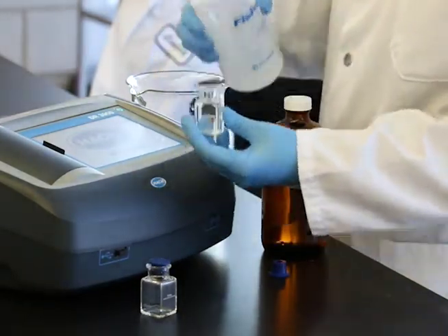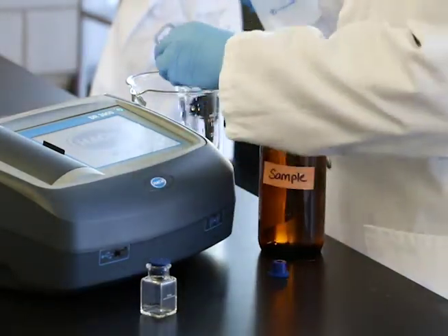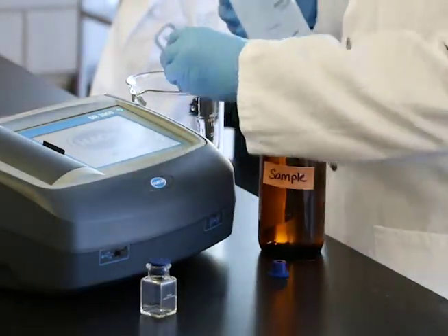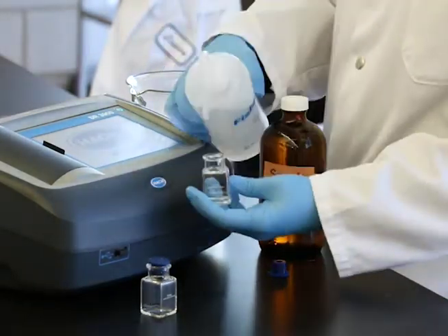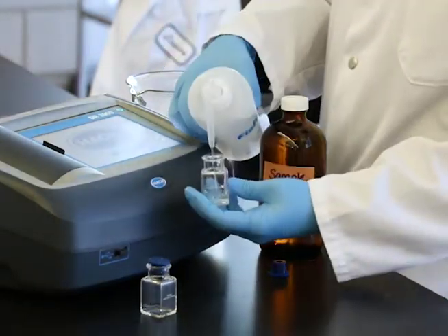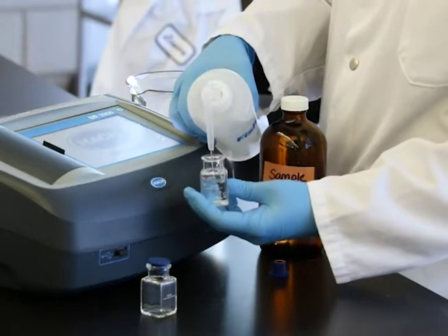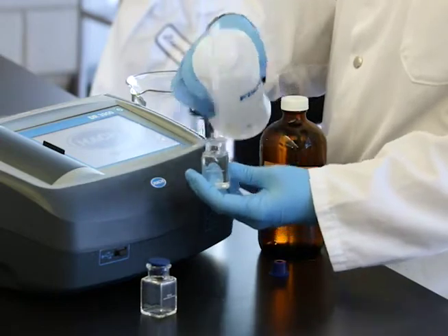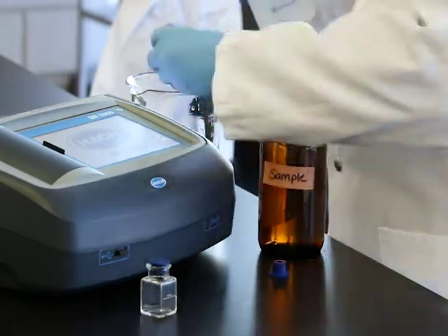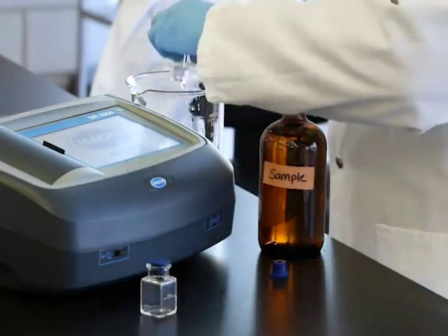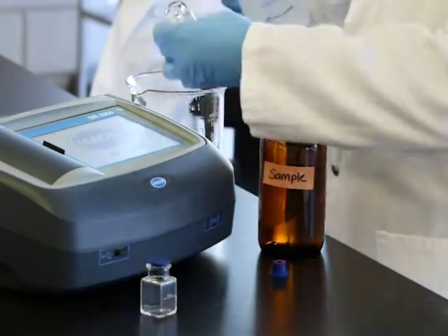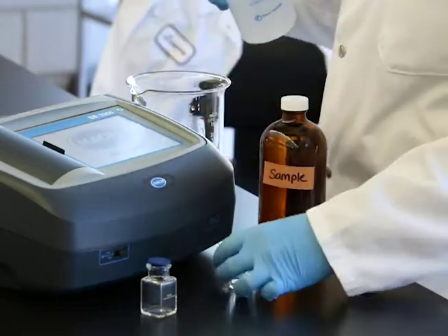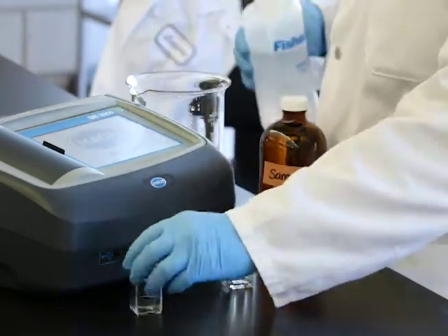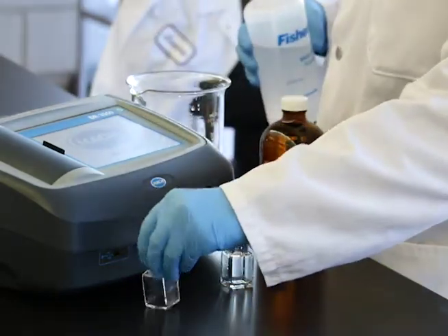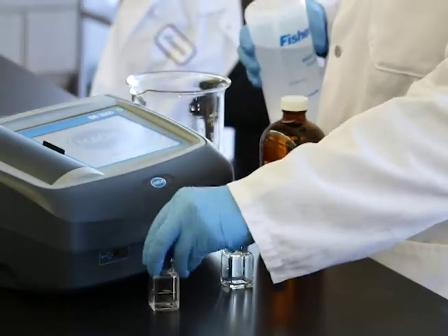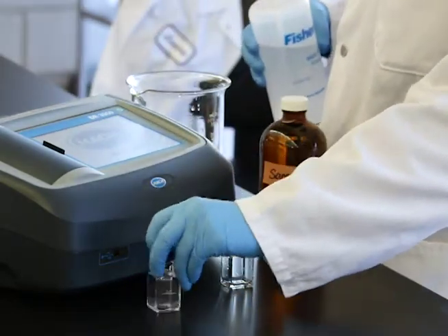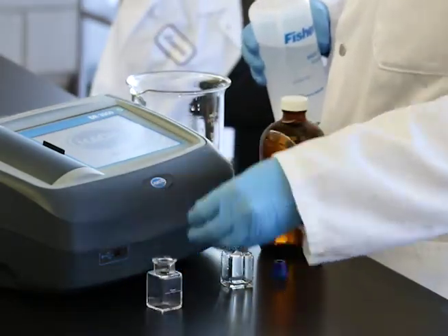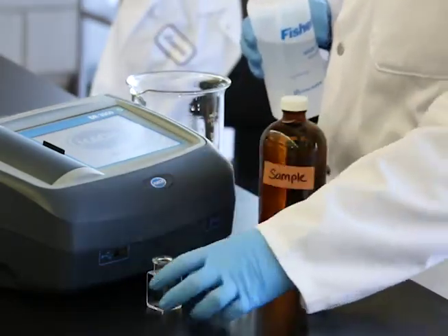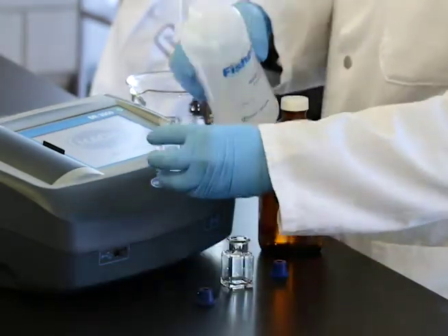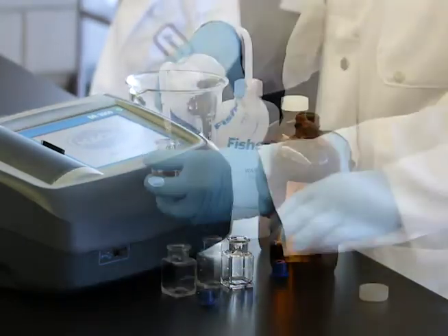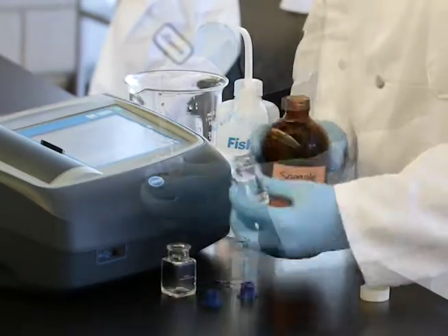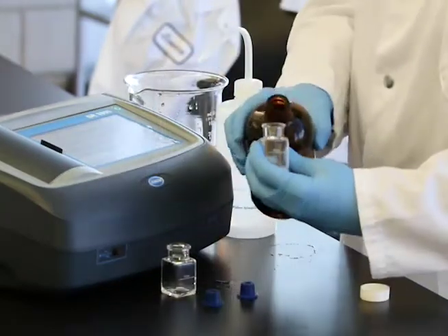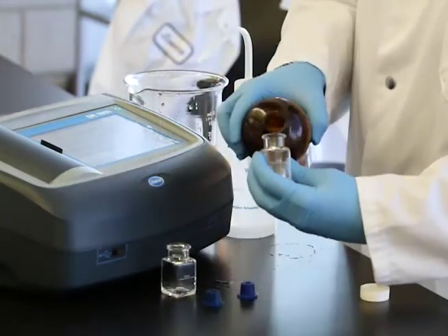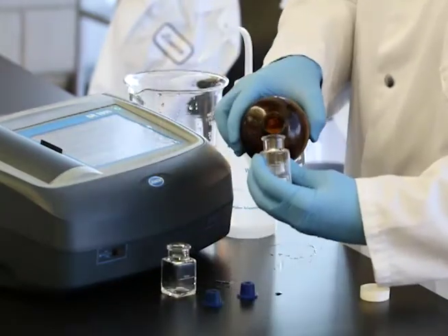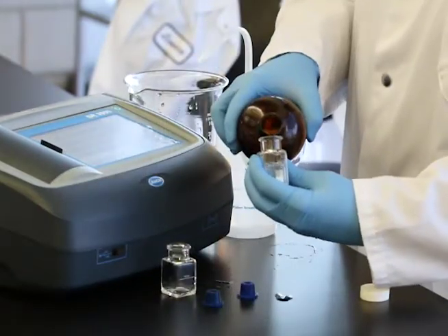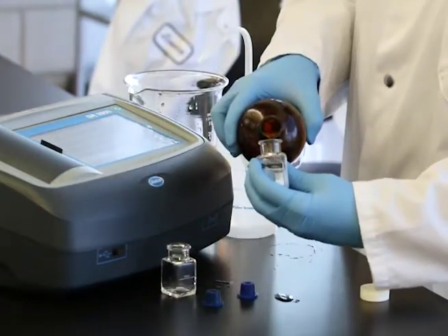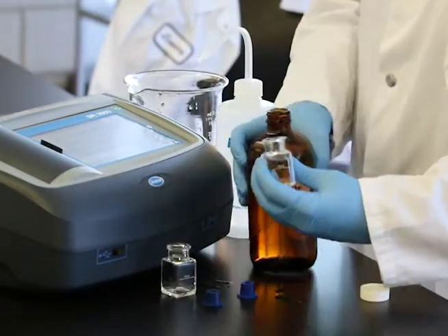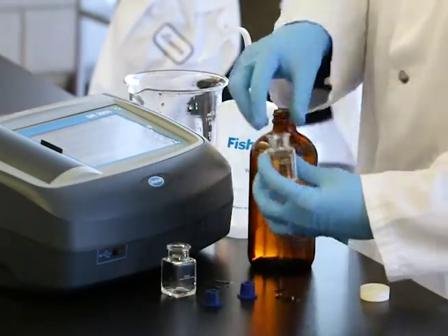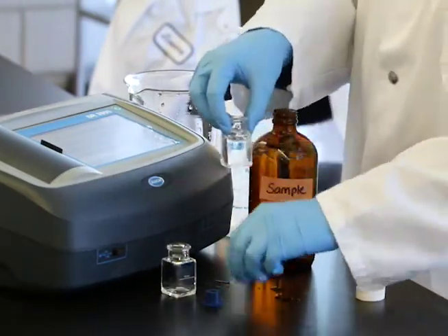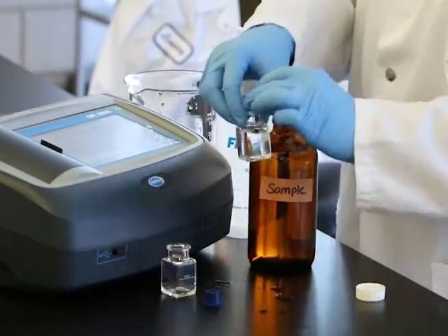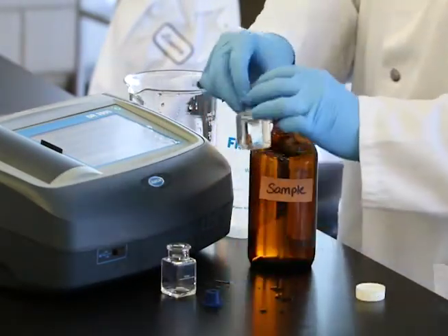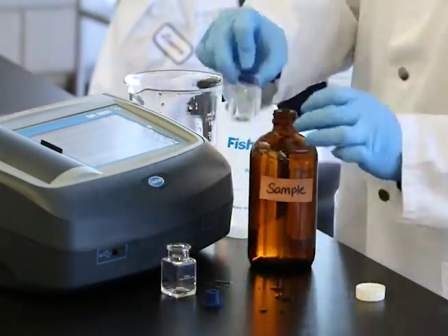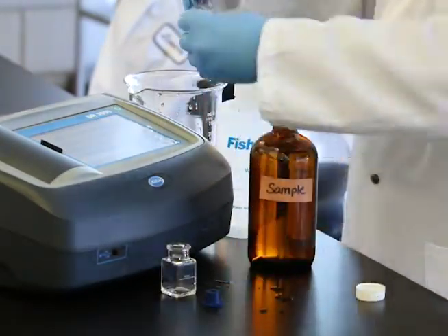Prepare the blank cell by rinsing and filling with deionized water to the fill line. Prepare the sample cell by rinsing and filling with sample water to the fill line.